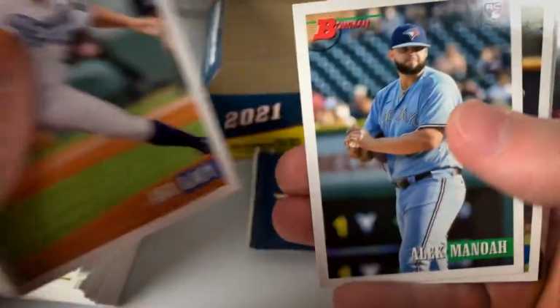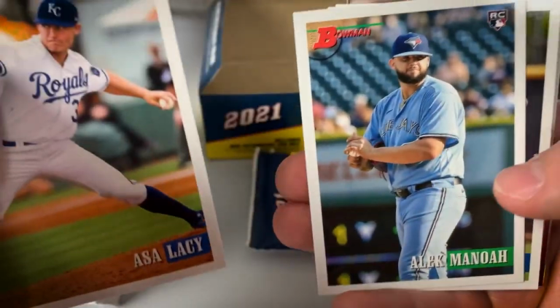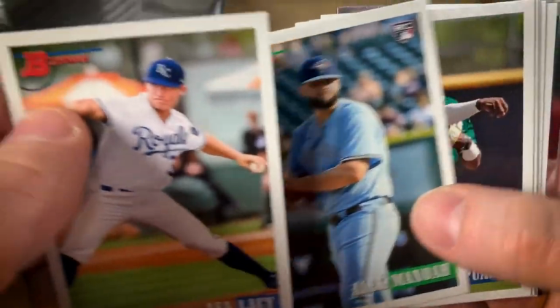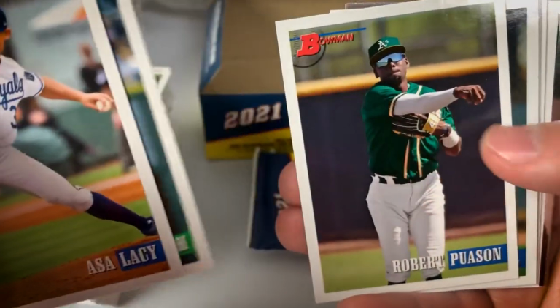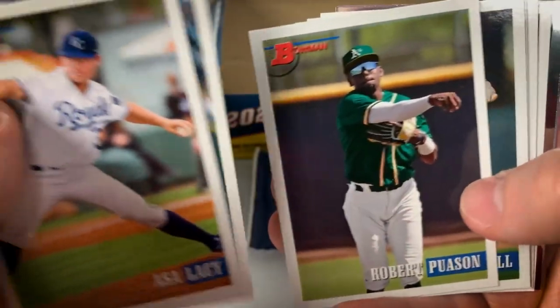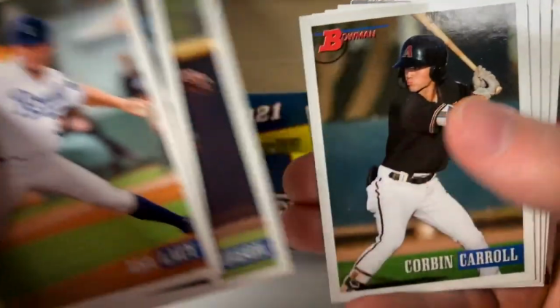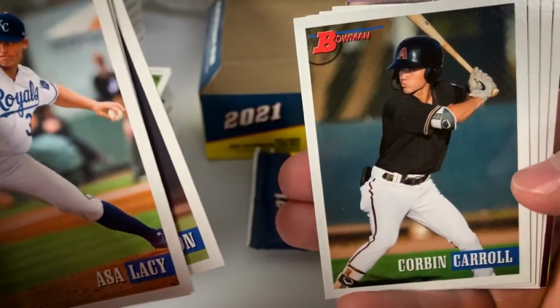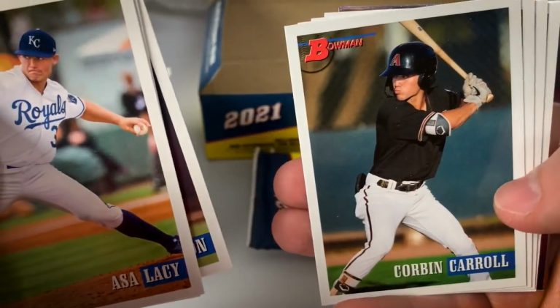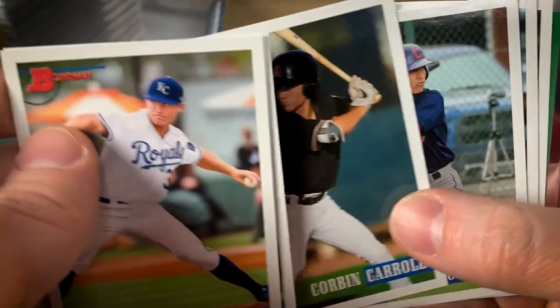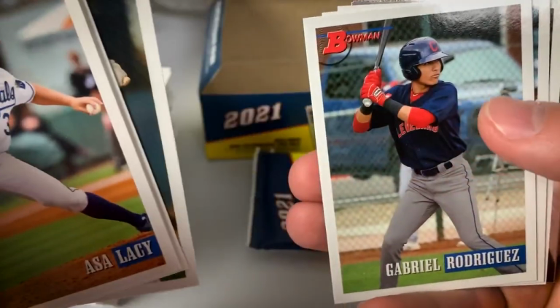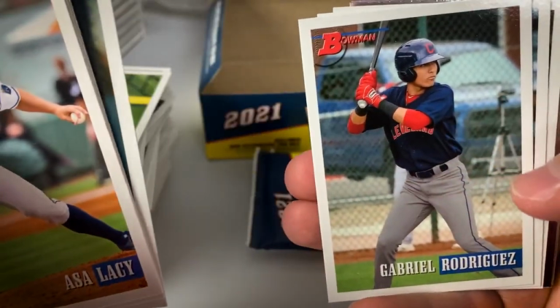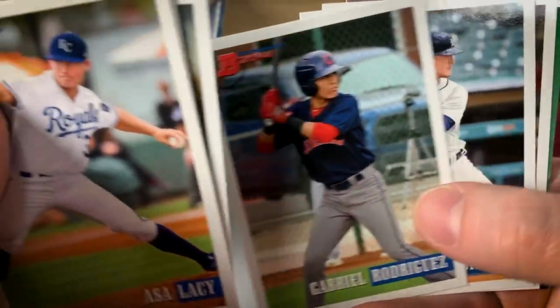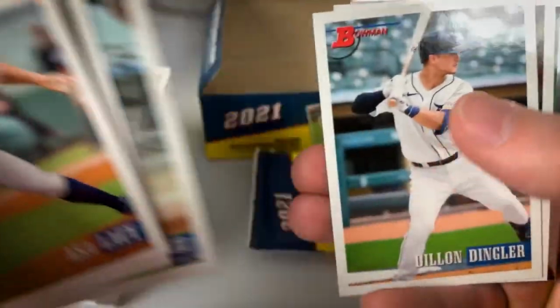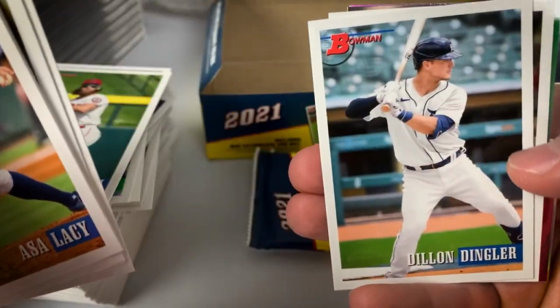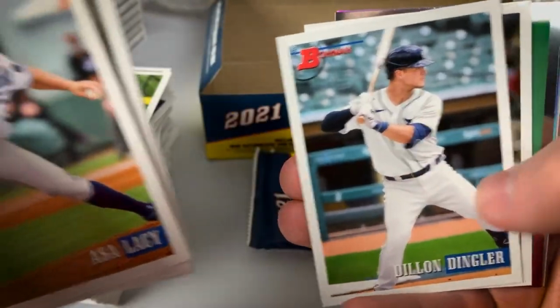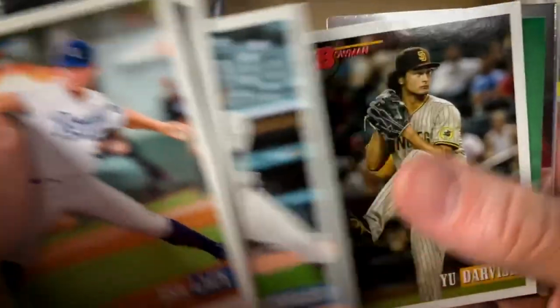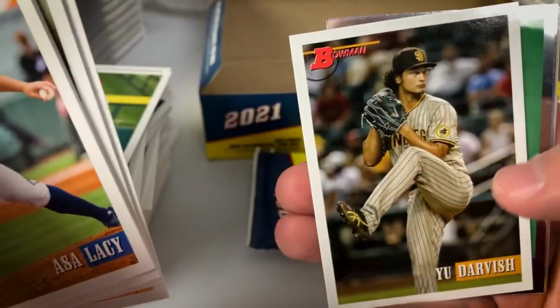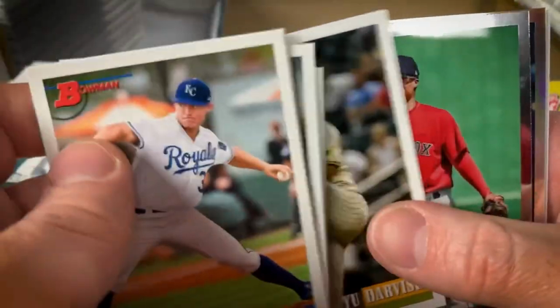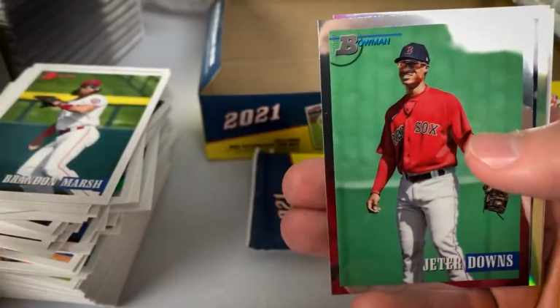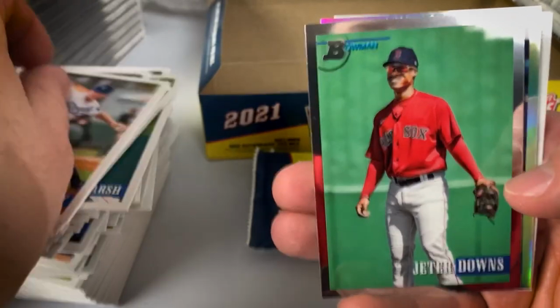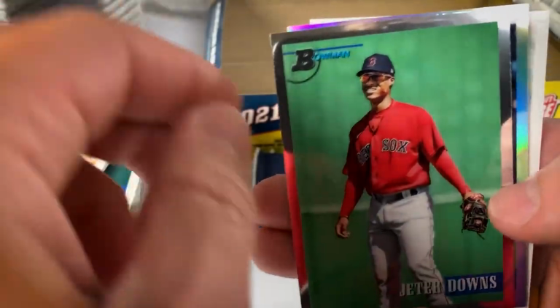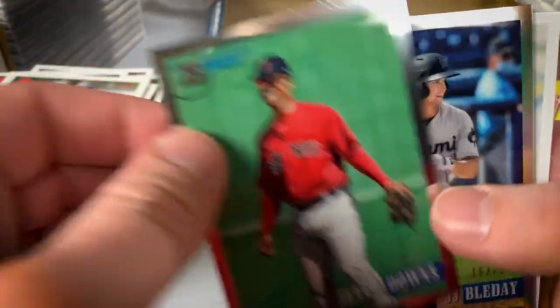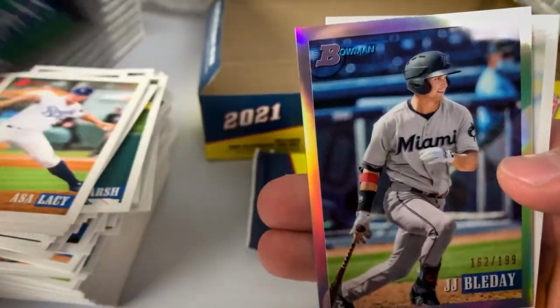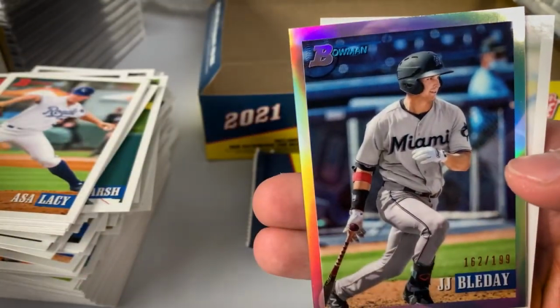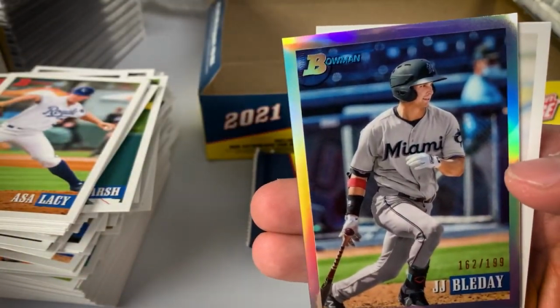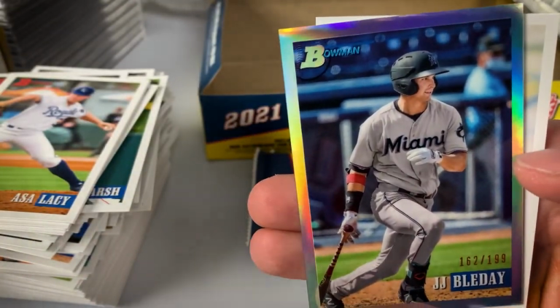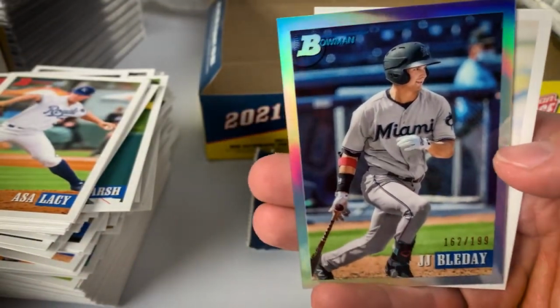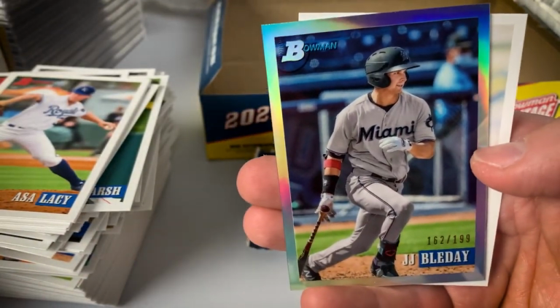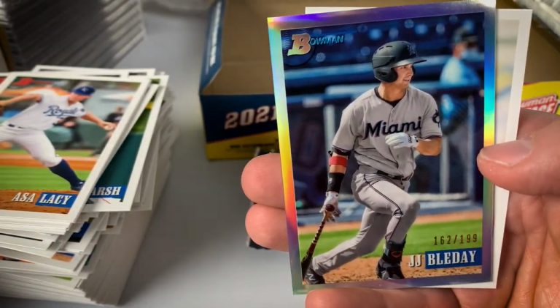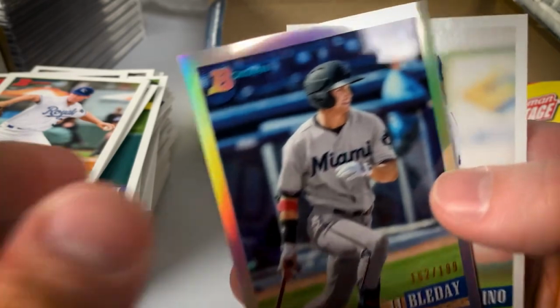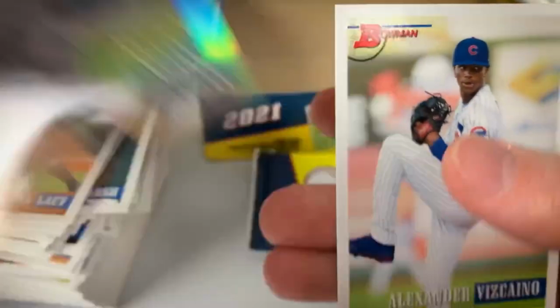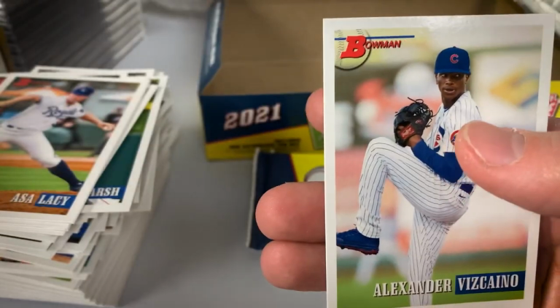Lacey, Manoa, Paussen, Corbin Carroll — a lot of these guys have reached the majors already. Dingler, Yu Darvish, Jeter Downs. There's a refractor of JJ Bleday numbered to 199. Vizcaíno.